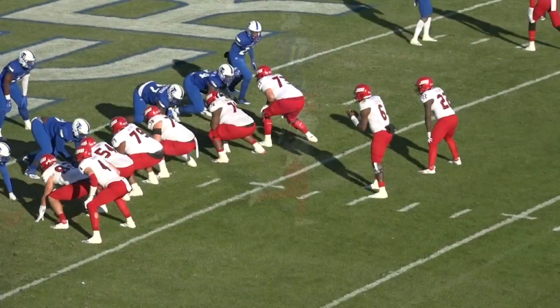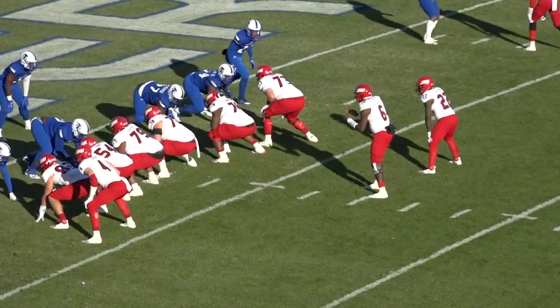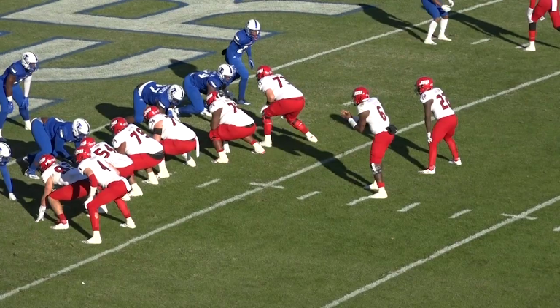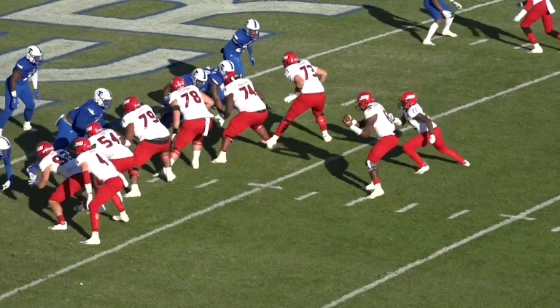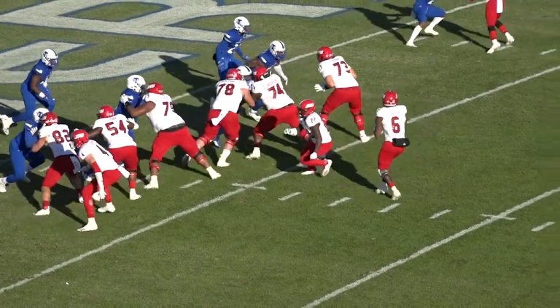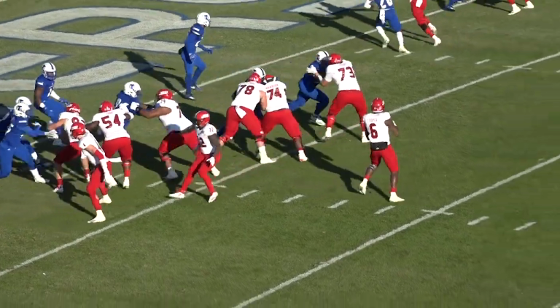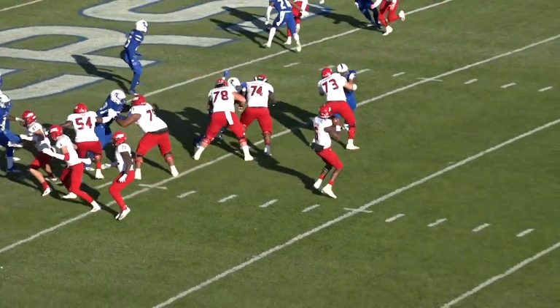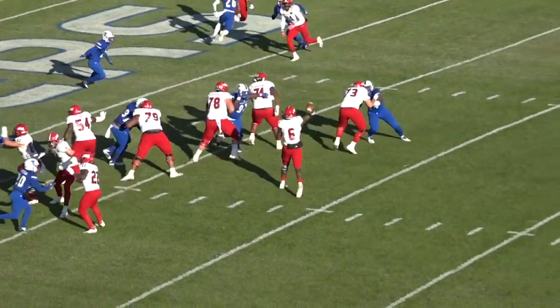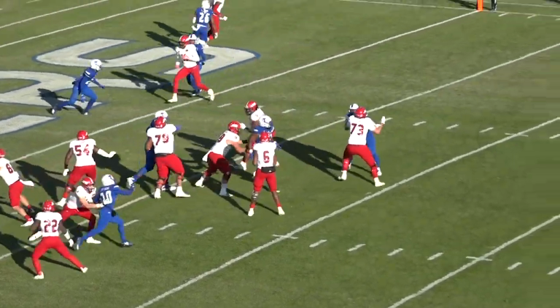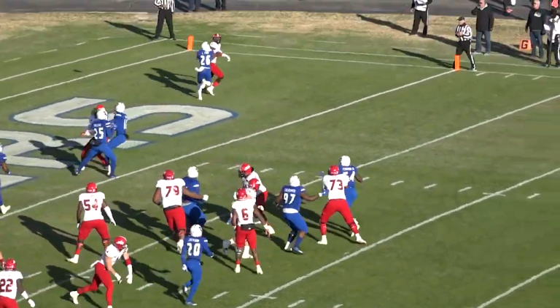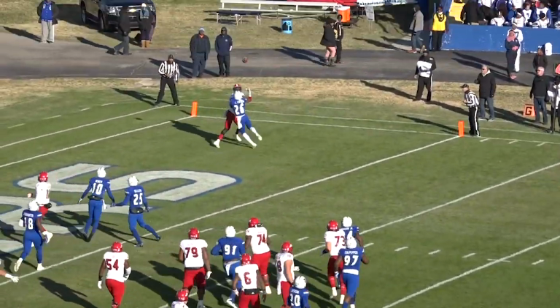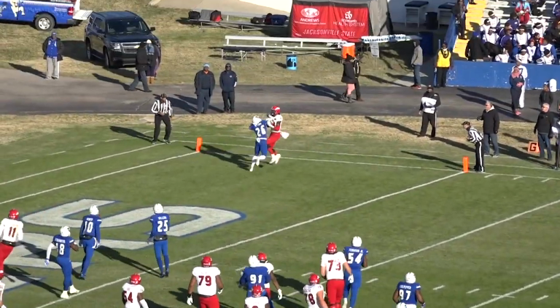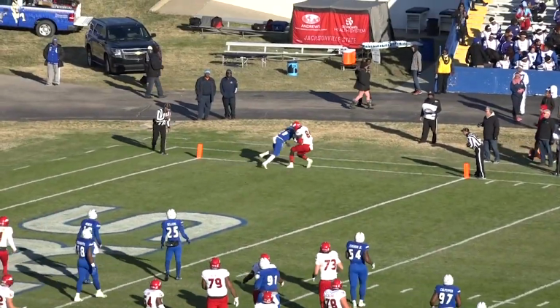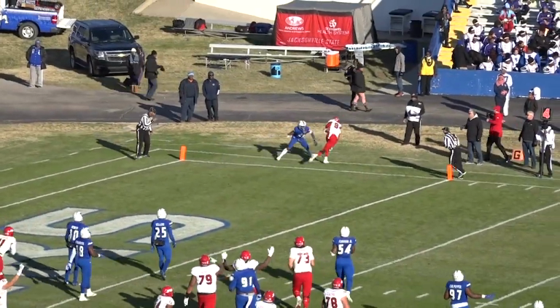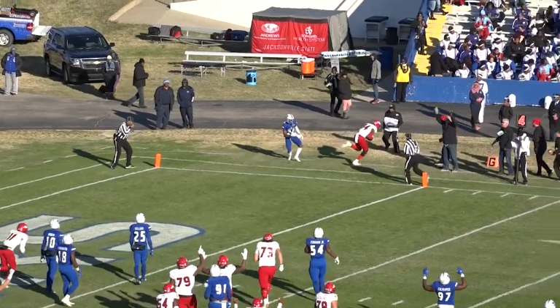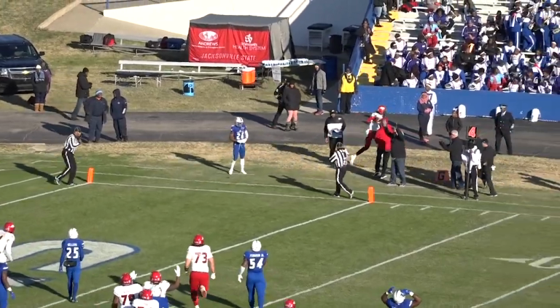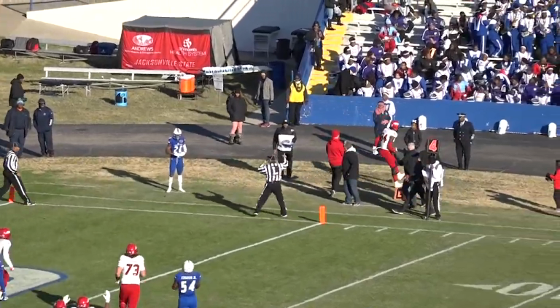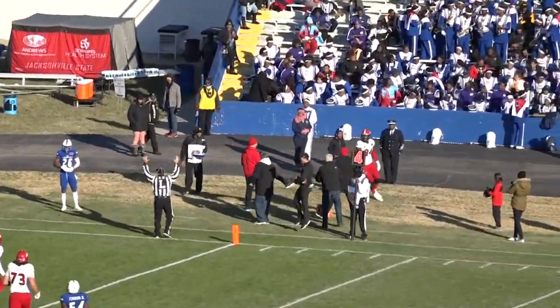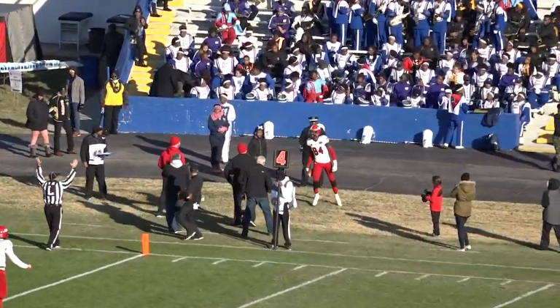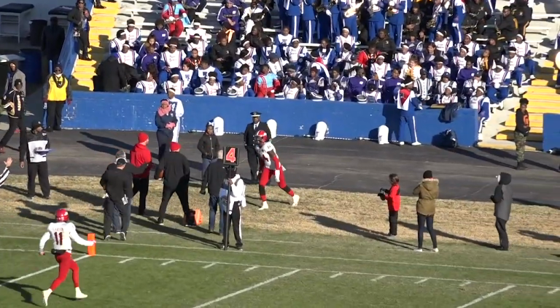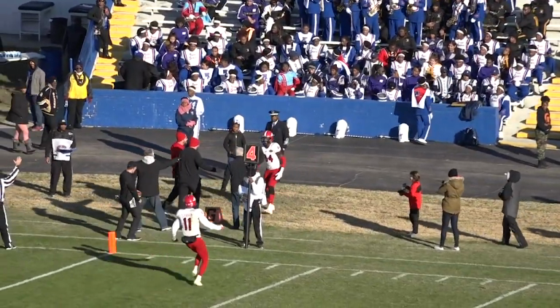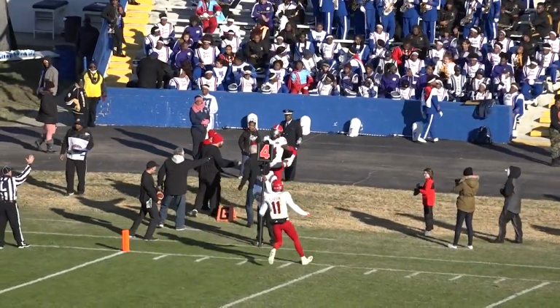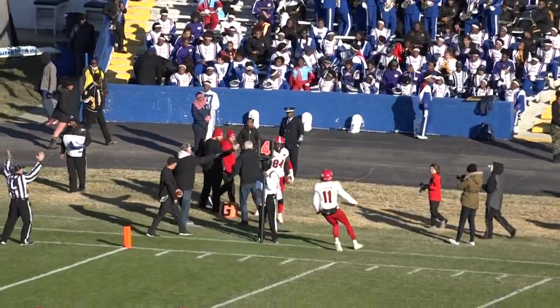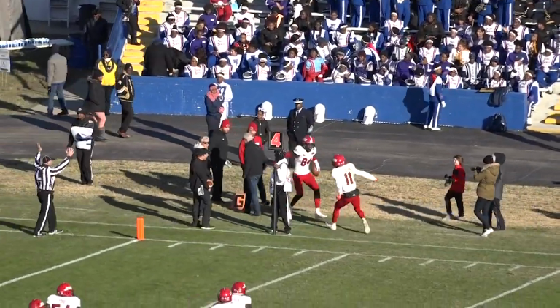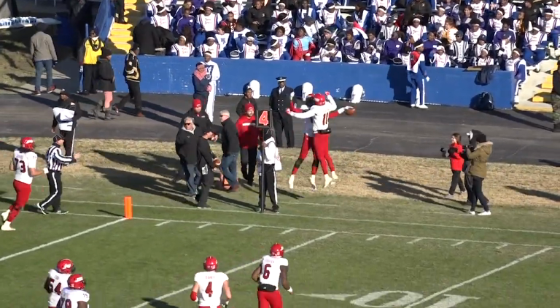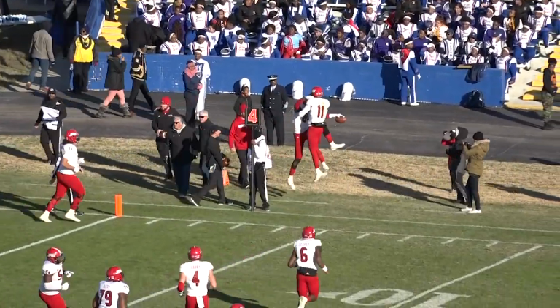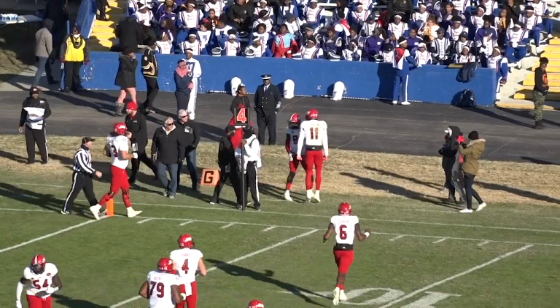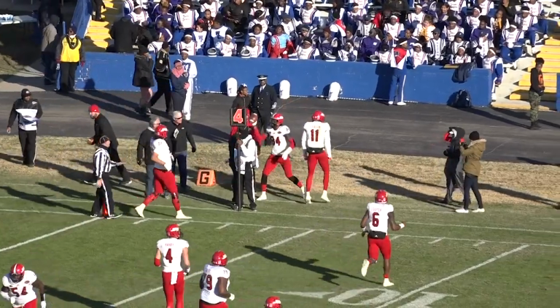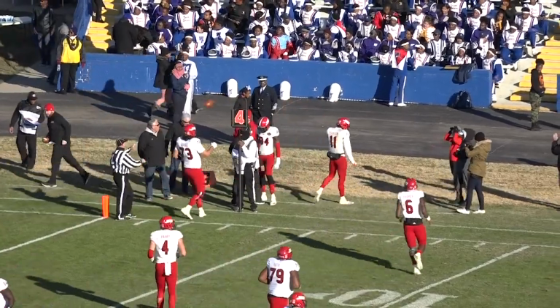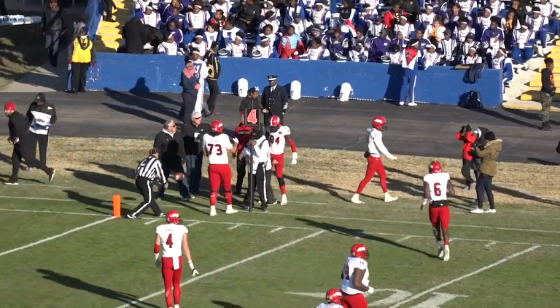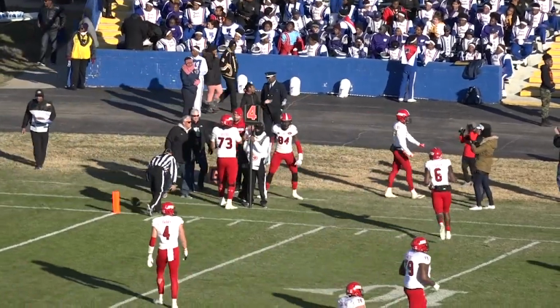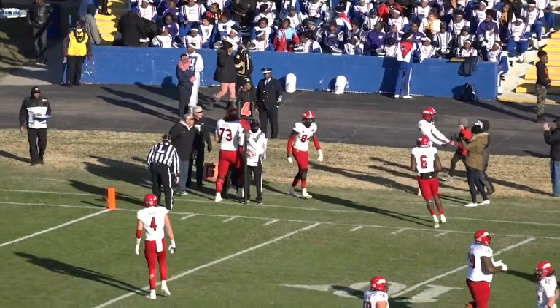Play clock under 10. He'll get the snap and he's going to throw it — deep corner route — Hester caught it, touchdown! He hit it on the deep corner route, what a throw, and a catch in traffic with a defender right there.